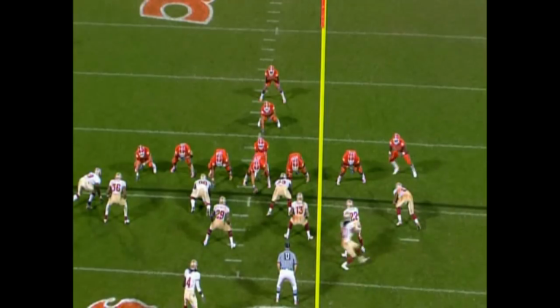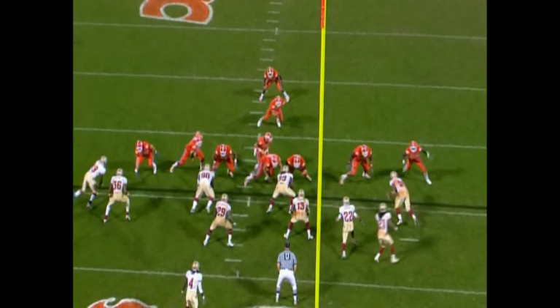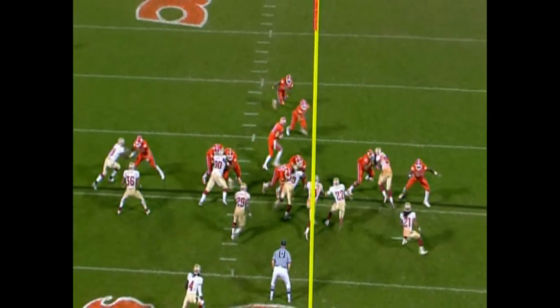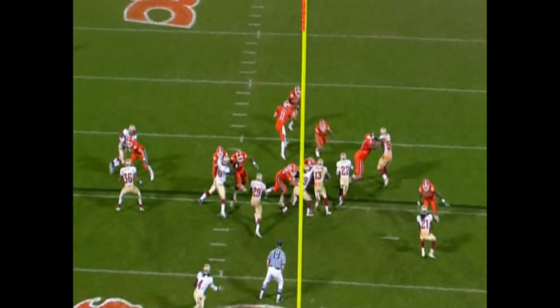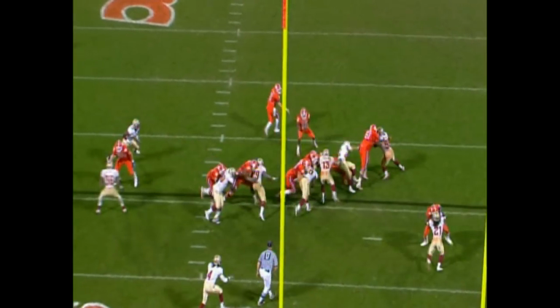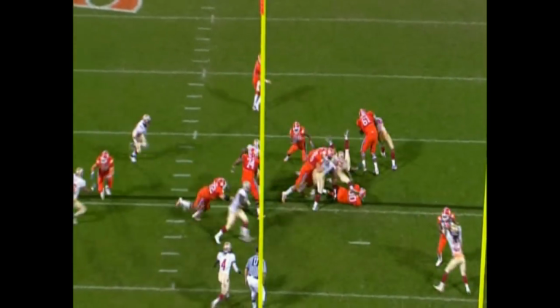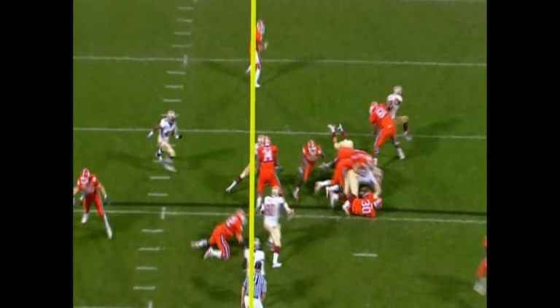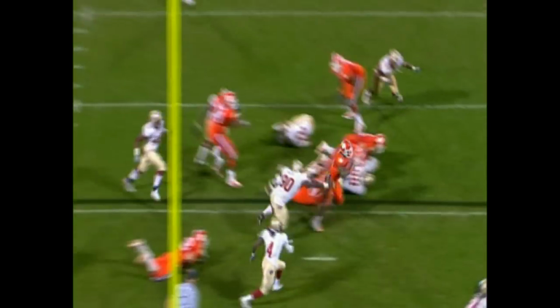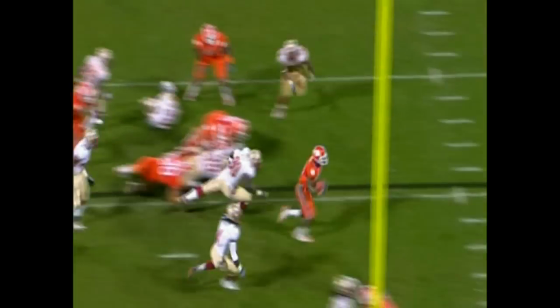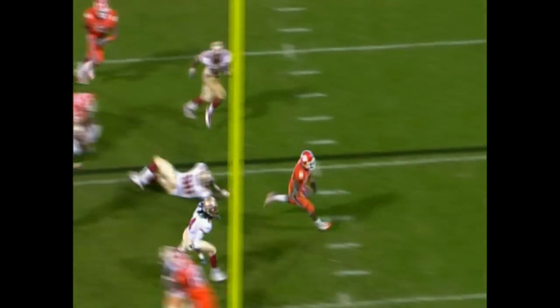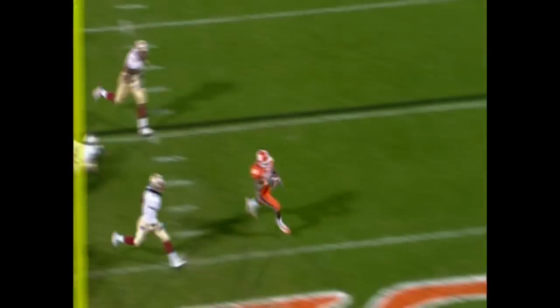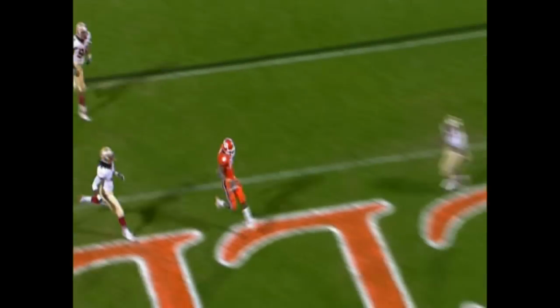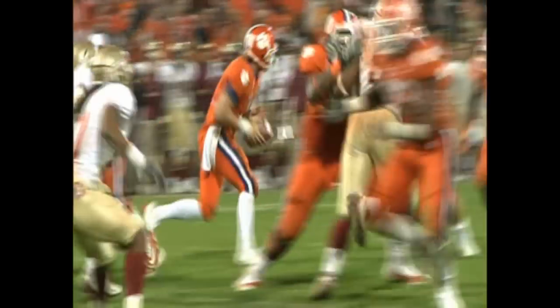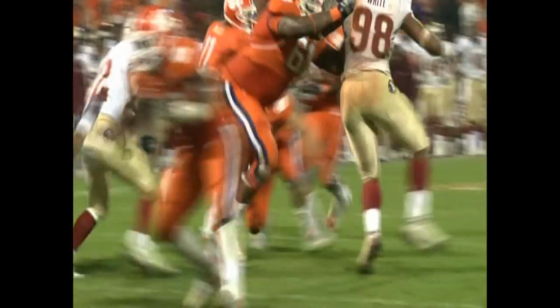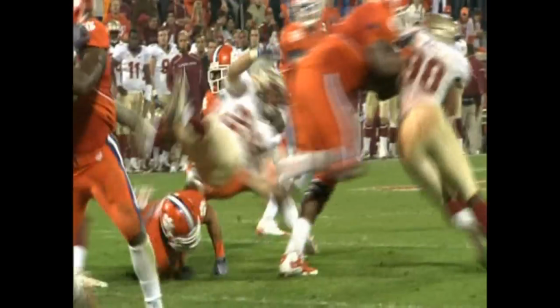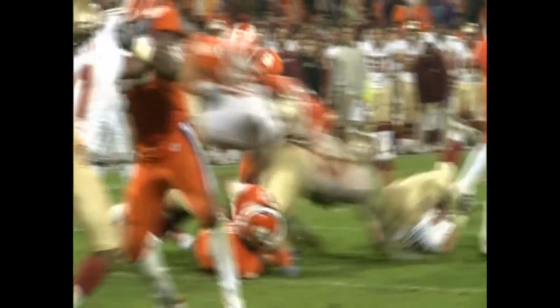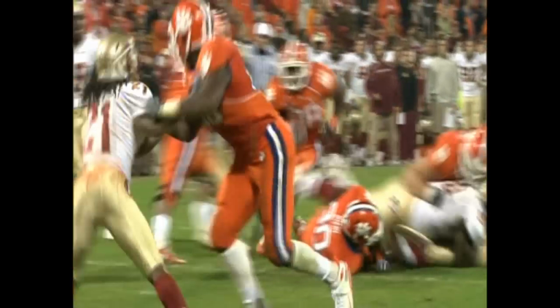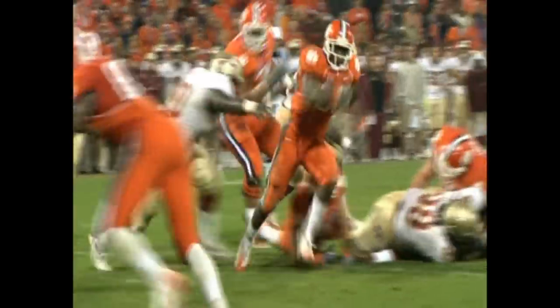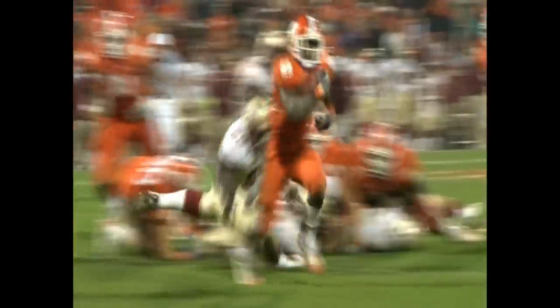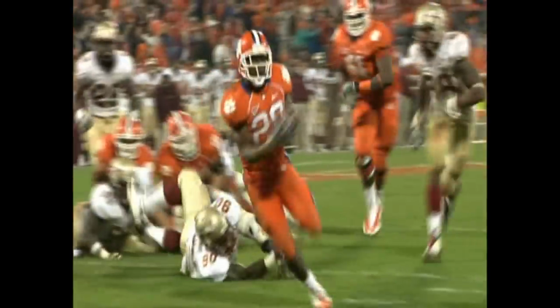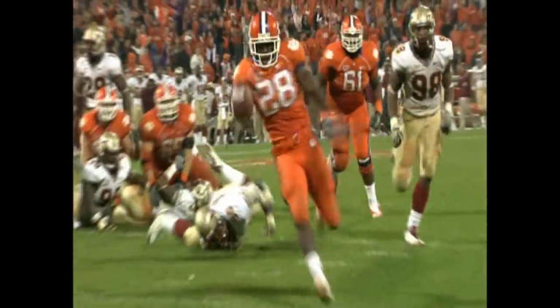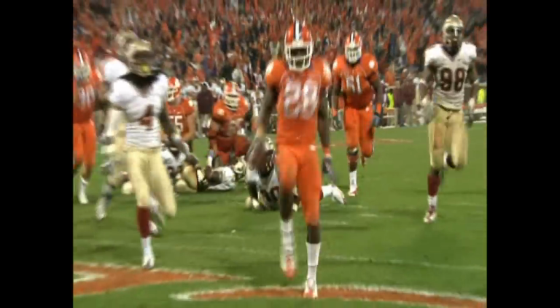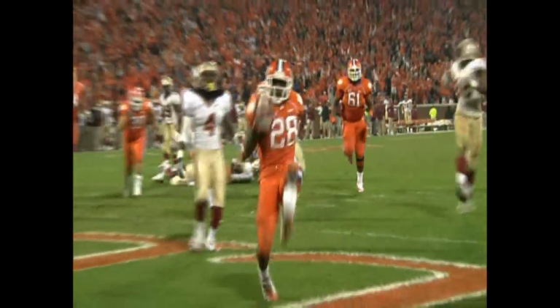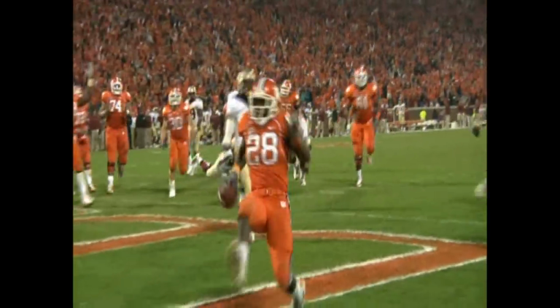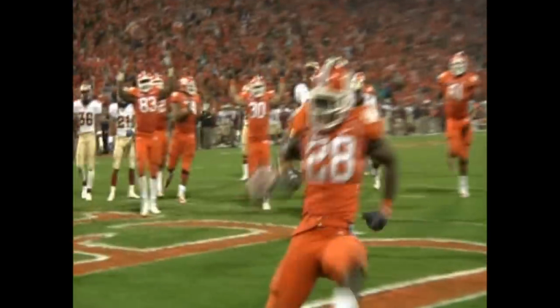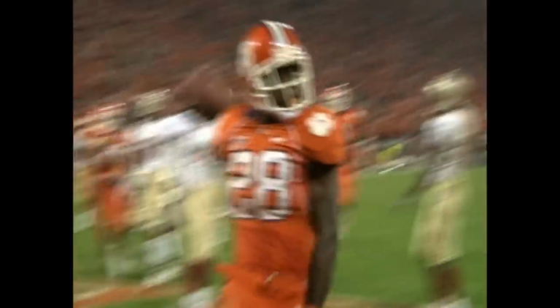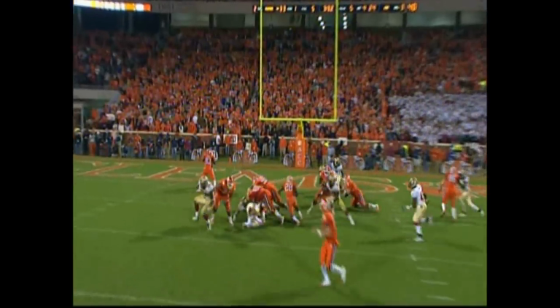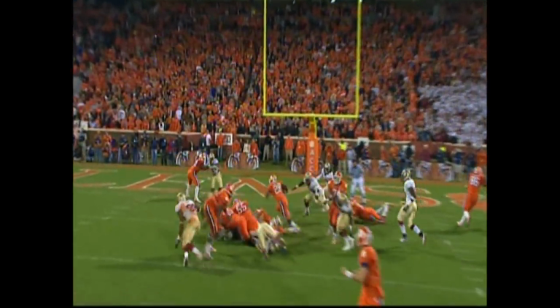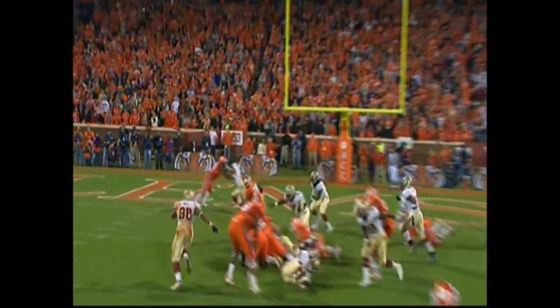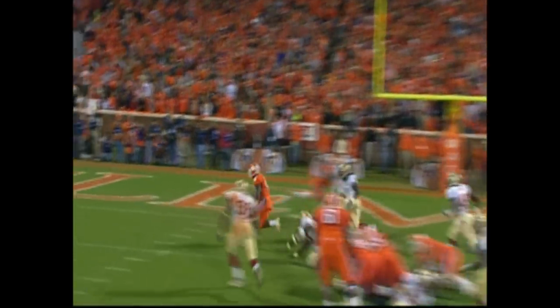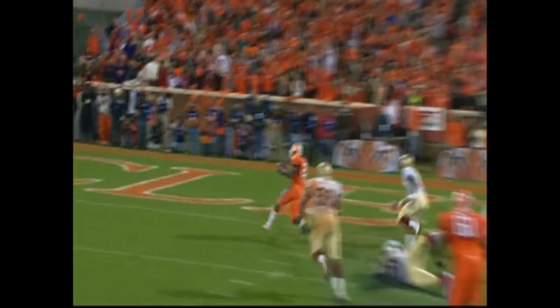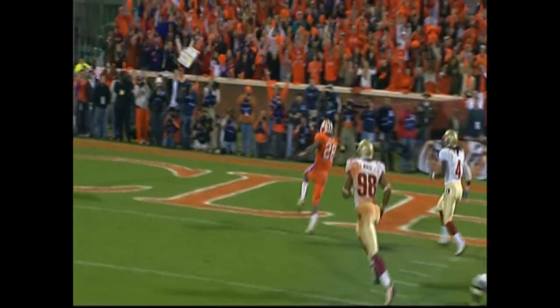Spiller has set it back — four, three, two — he steps into the end zone, one play after the pick. Spiller's in for another touchdown and Clemson's running away, 39 to take it.